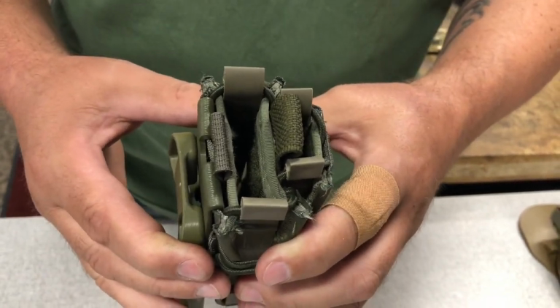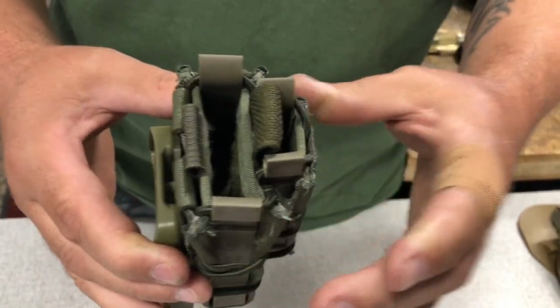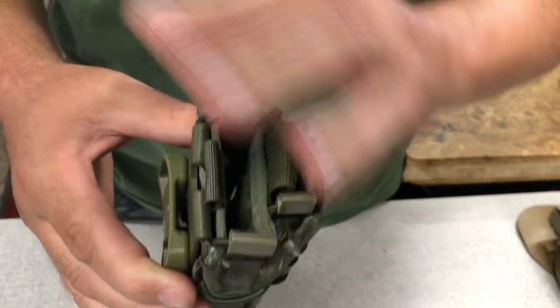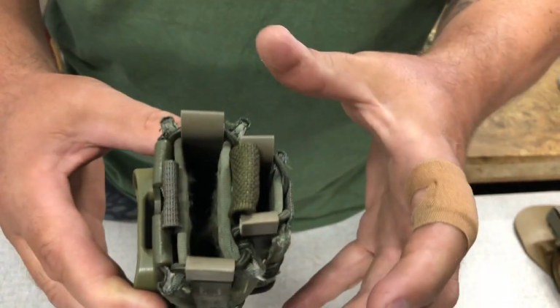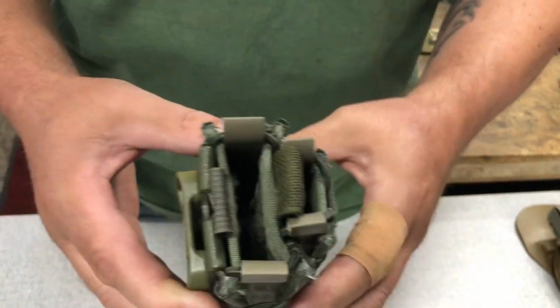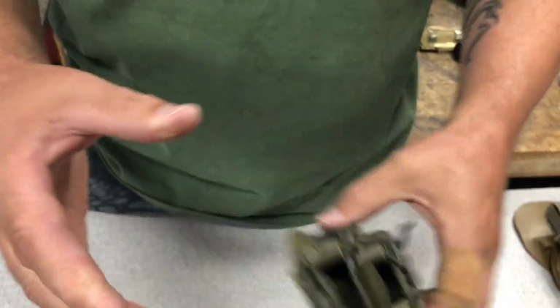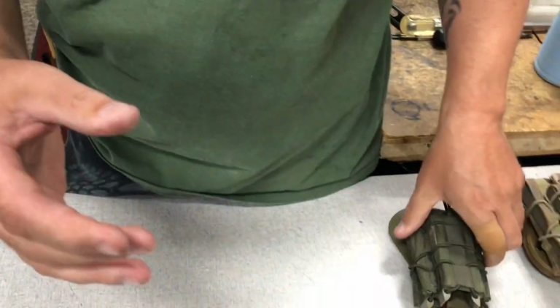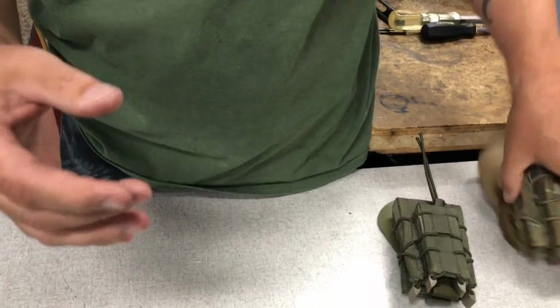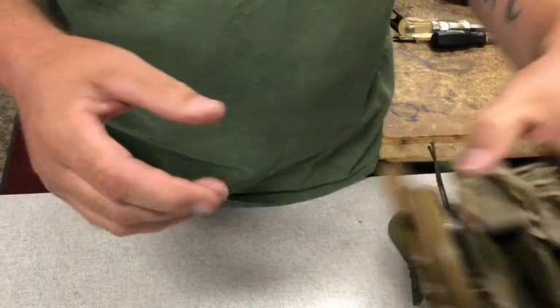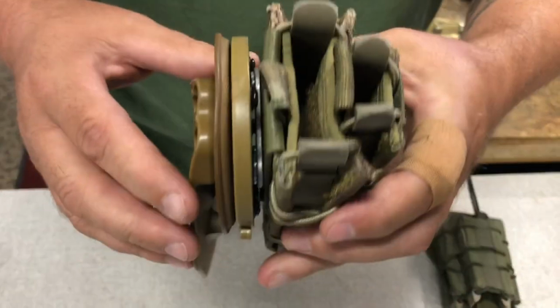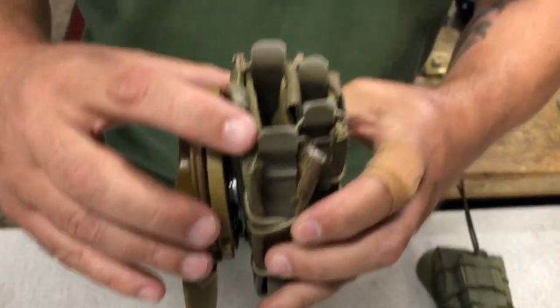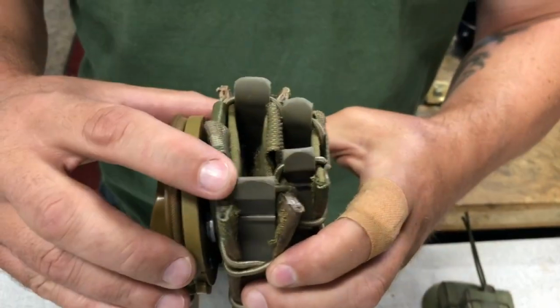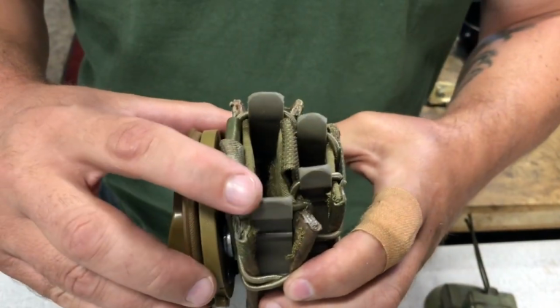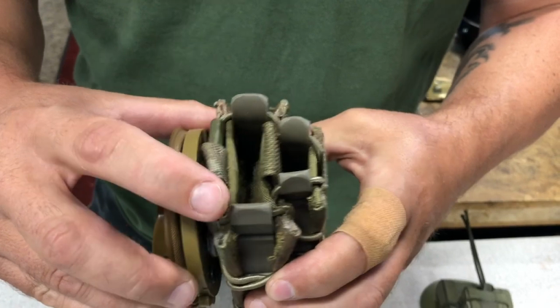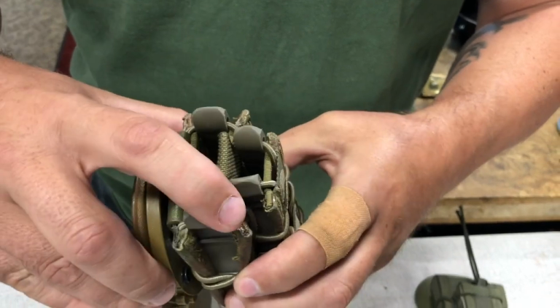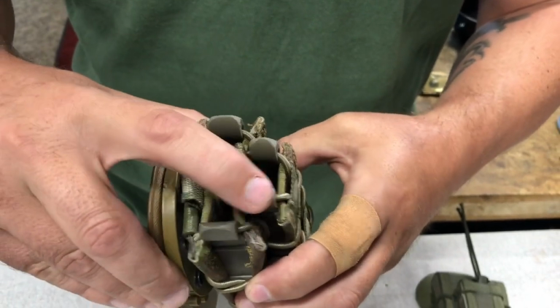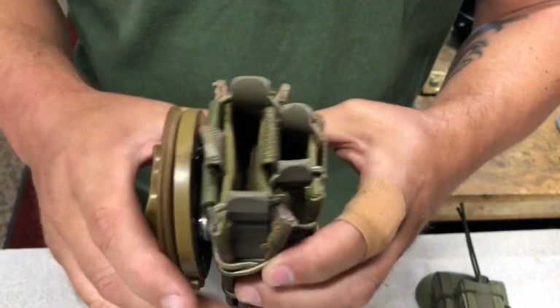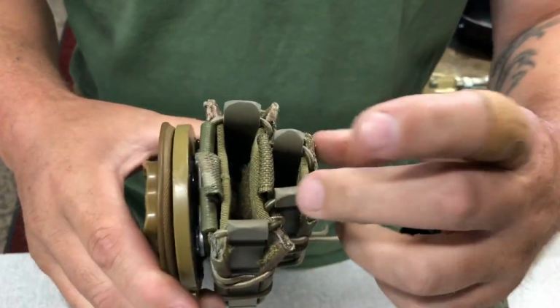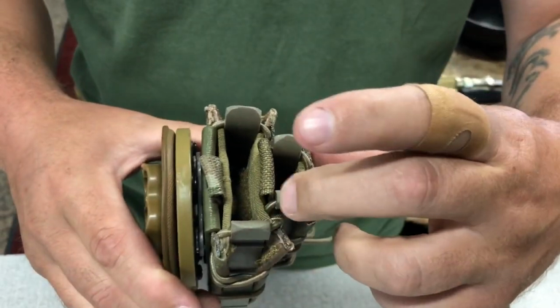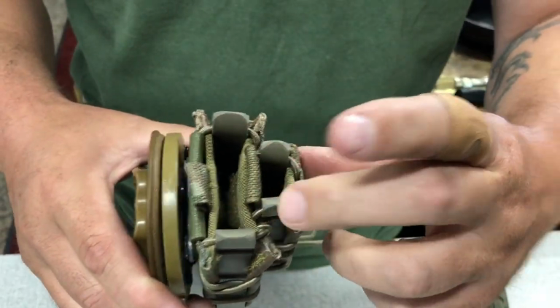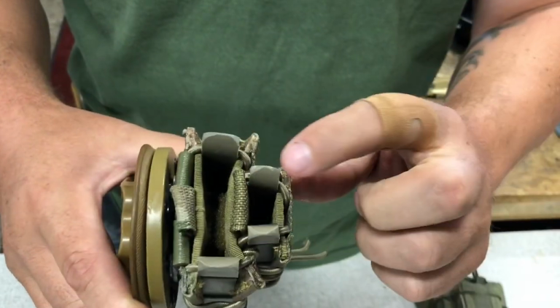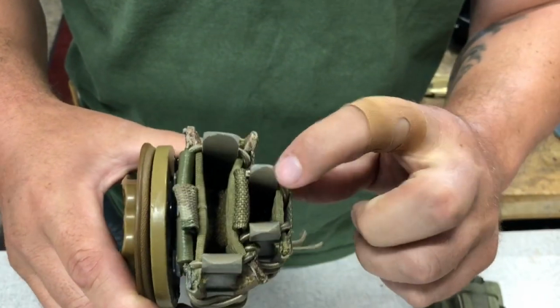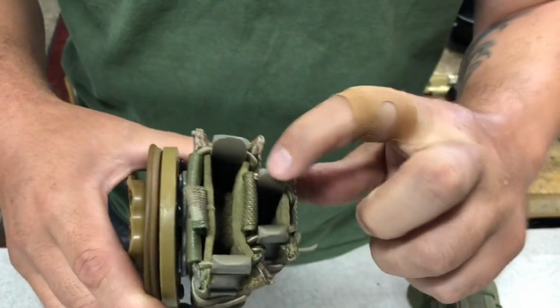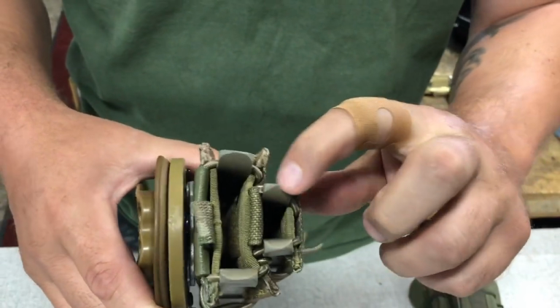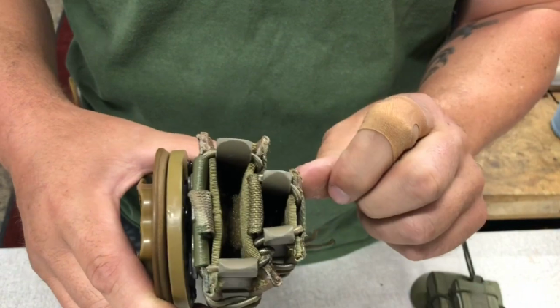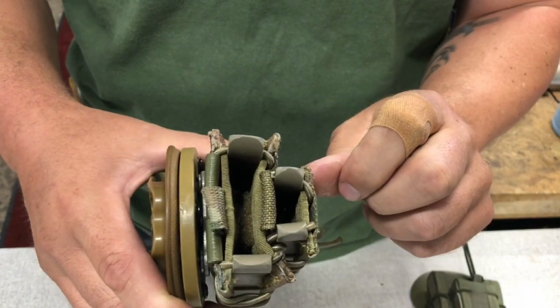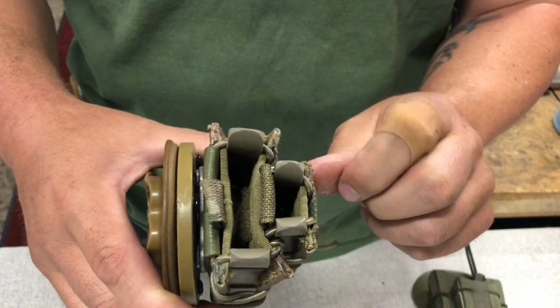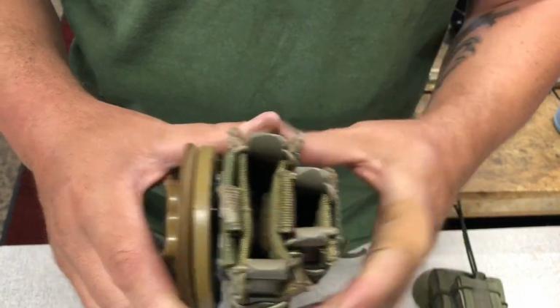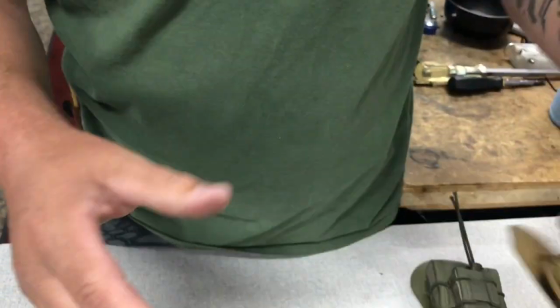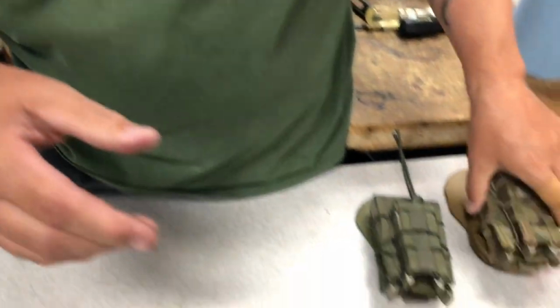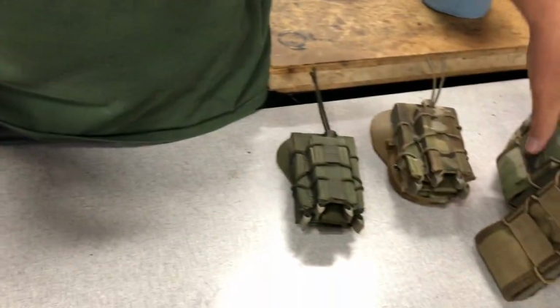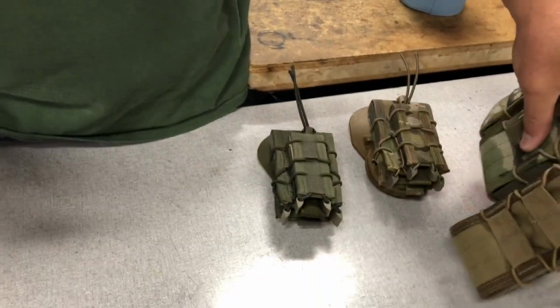So the one thing that I do when I buy these right off the bat is I modify these corners and smooth them out with a file. You can see I got pretty aggressive on these outside ones — these have a tendency to bite really bad, and I do that with all of my kit.